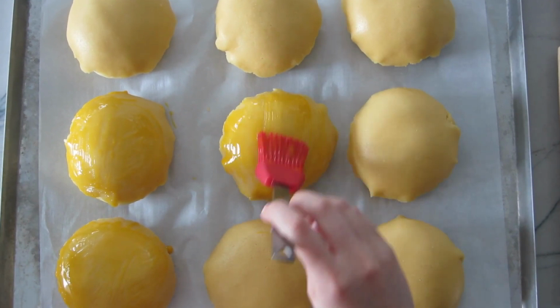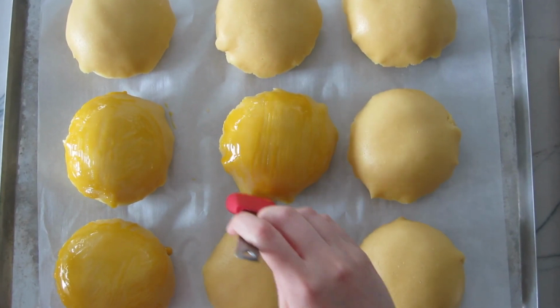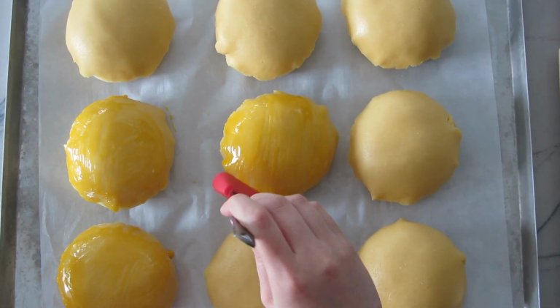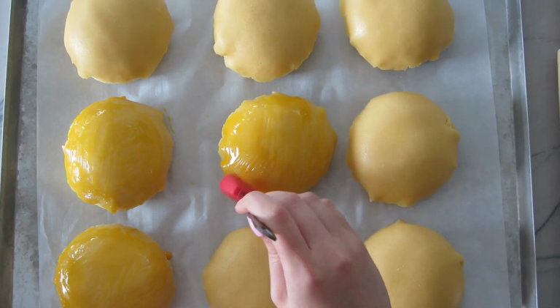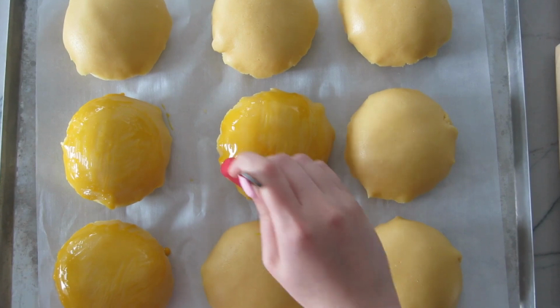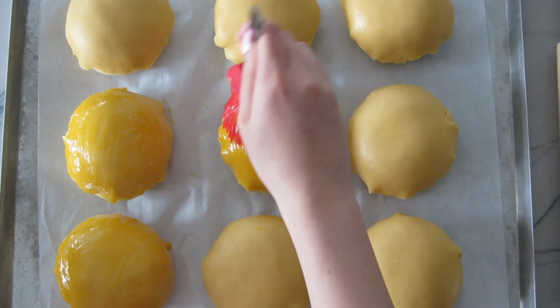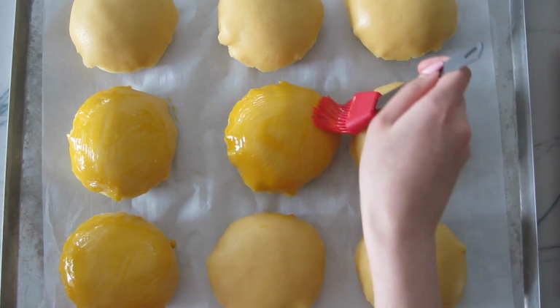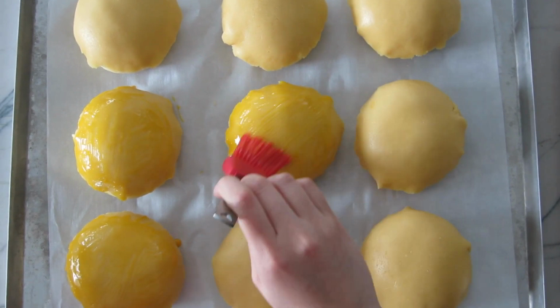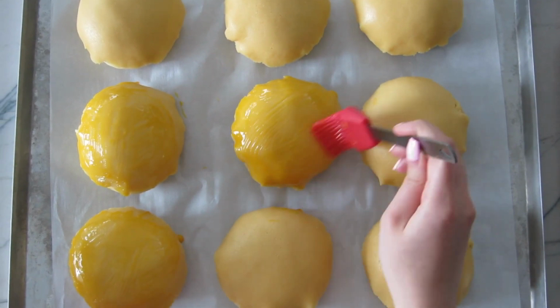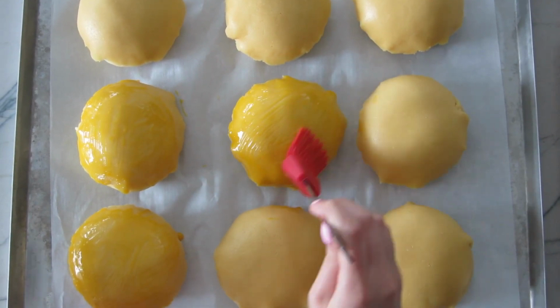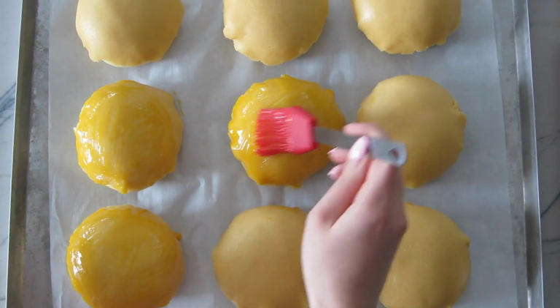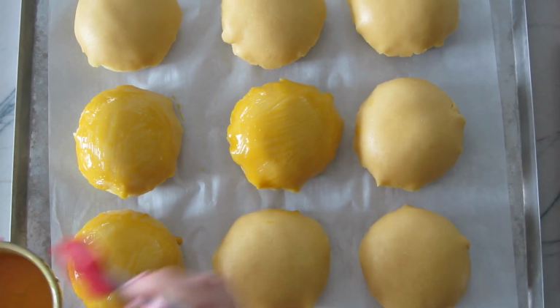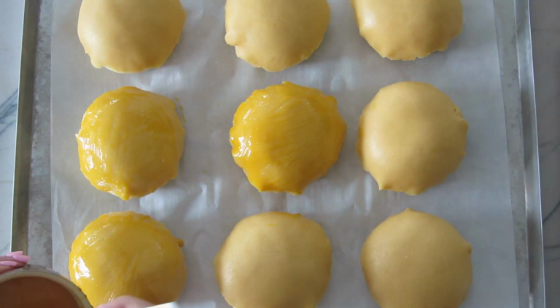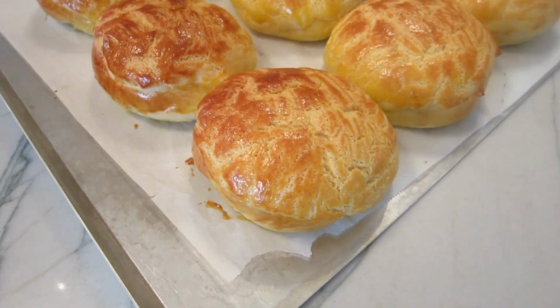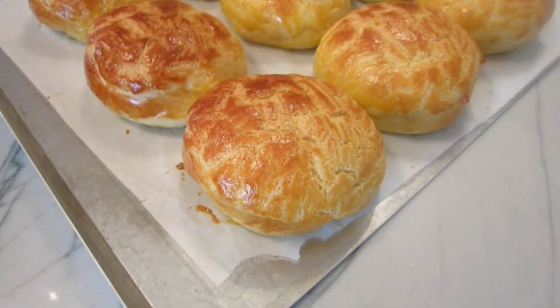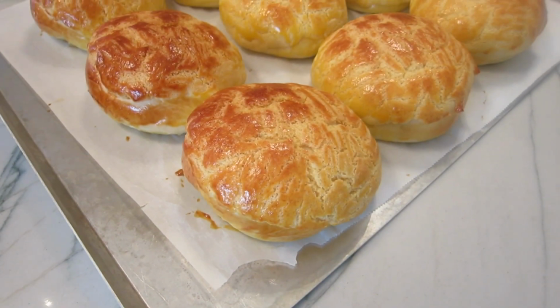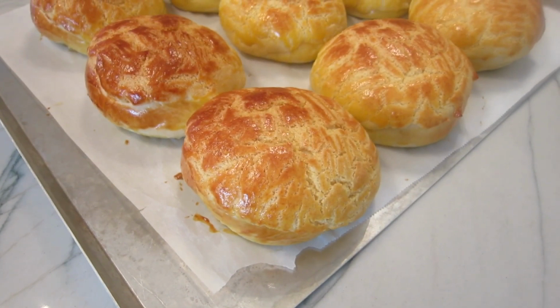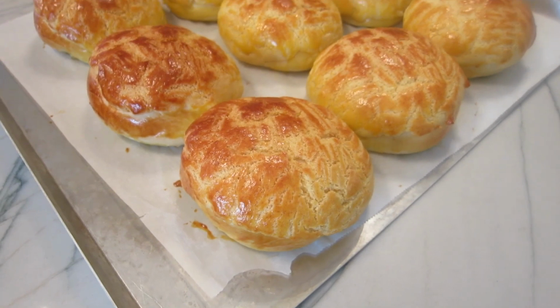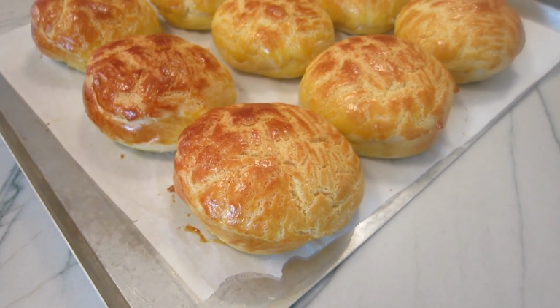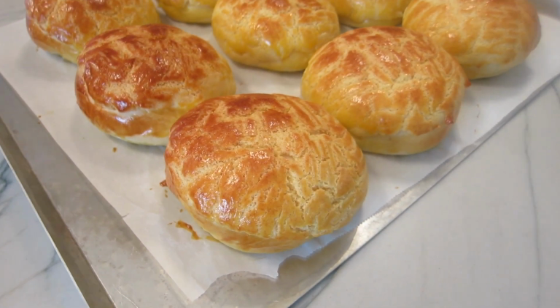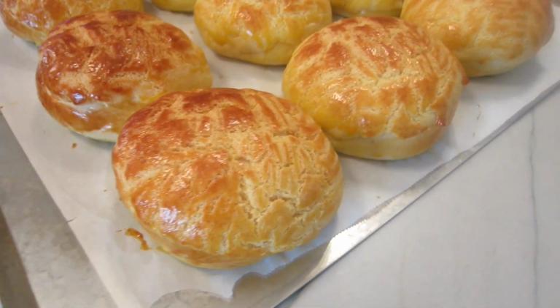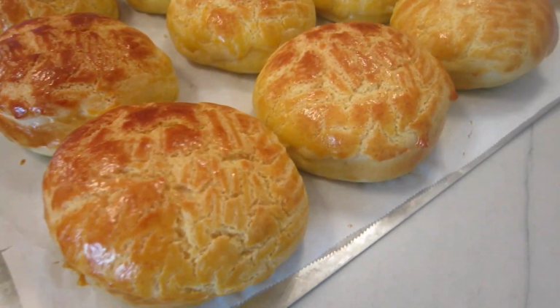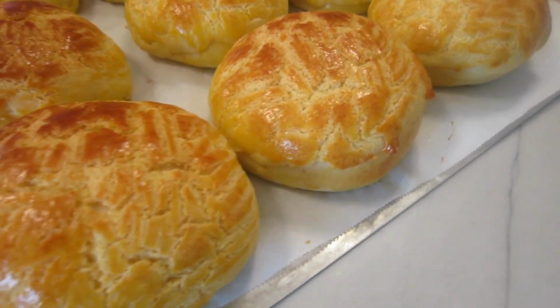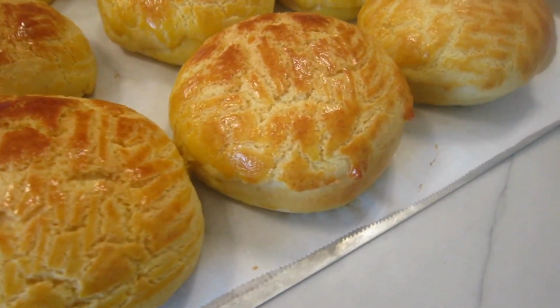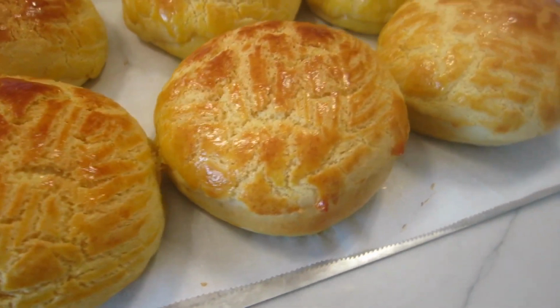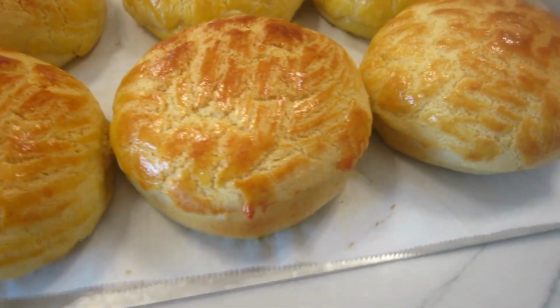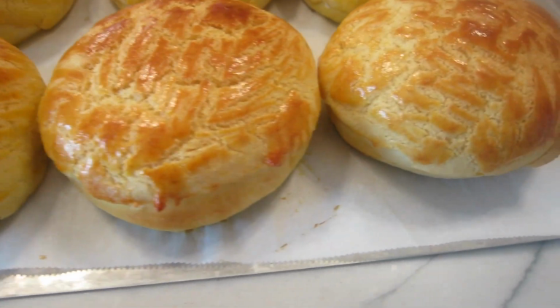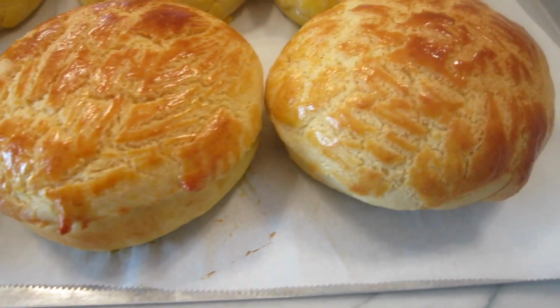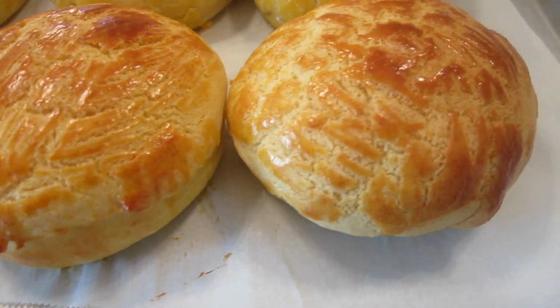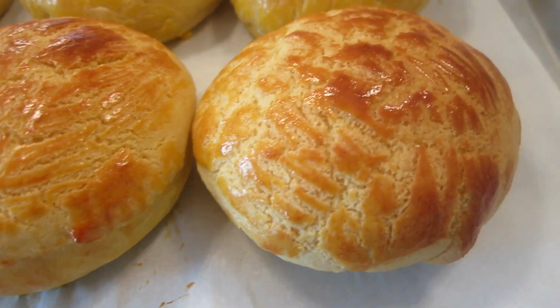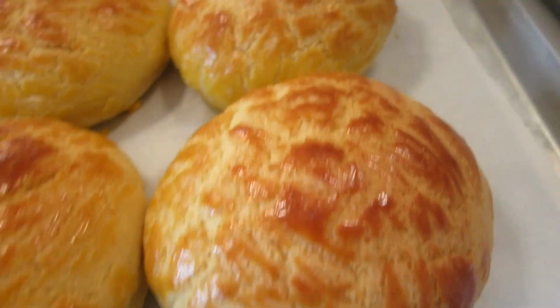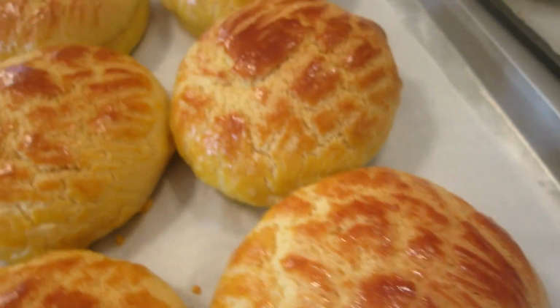Then place them in the preheated oven at 360 degrees for 13 to 14 minutes. And you're done! Look at how beautiful and golden yellow these pineapple buns are. As I said in the beginning, you can throw in a huge slab of butter if you're feeling it.